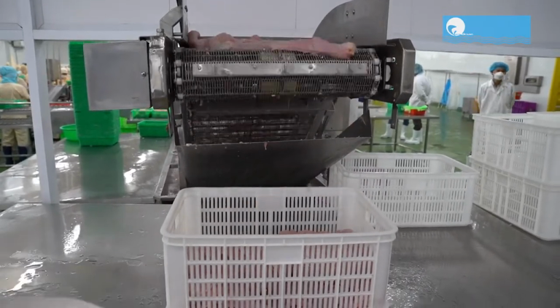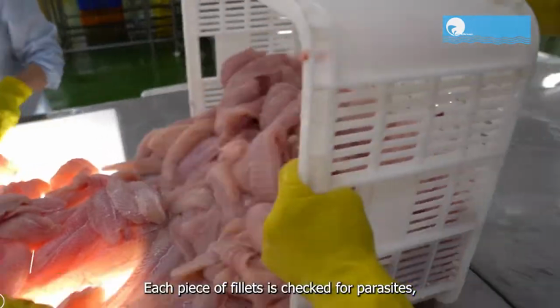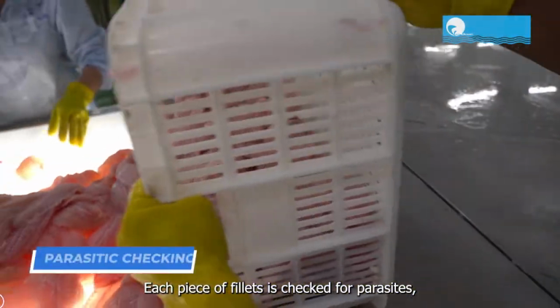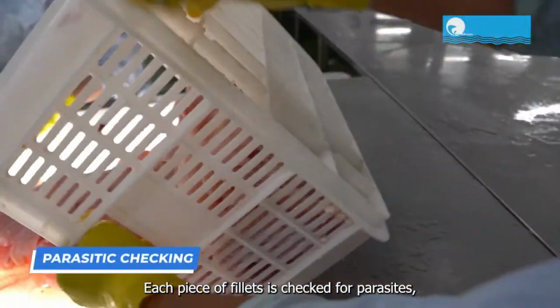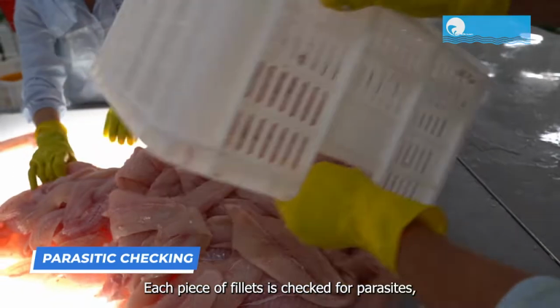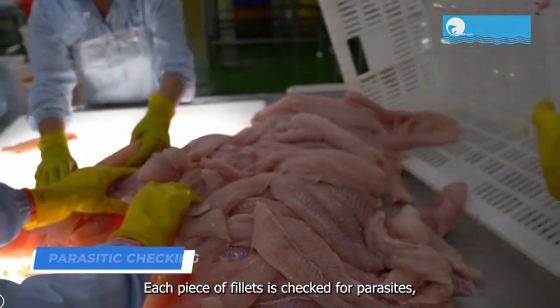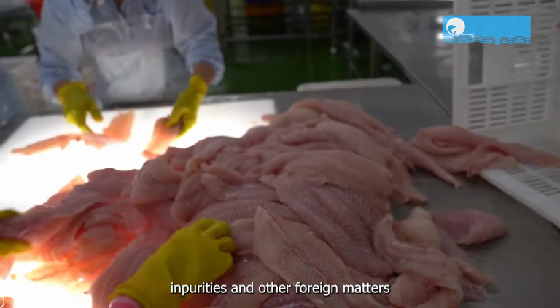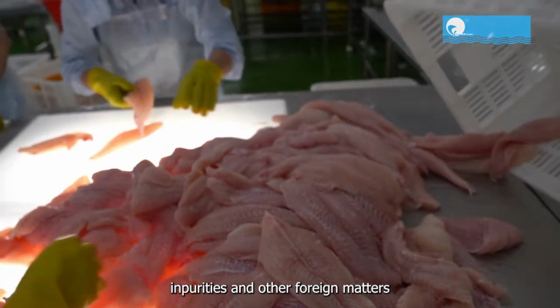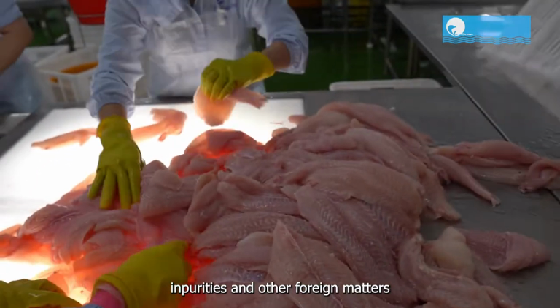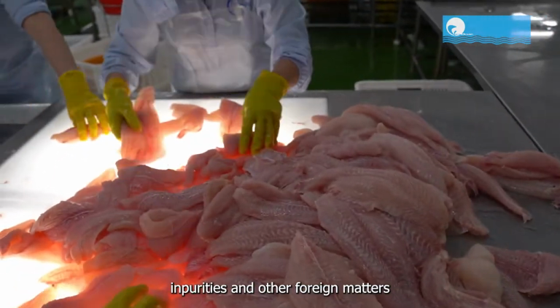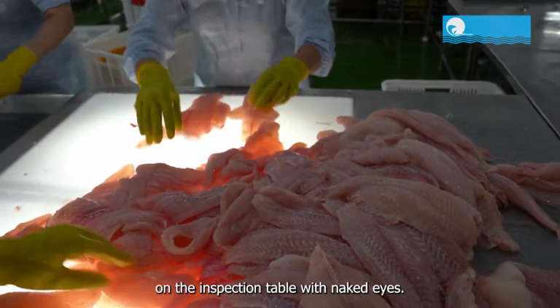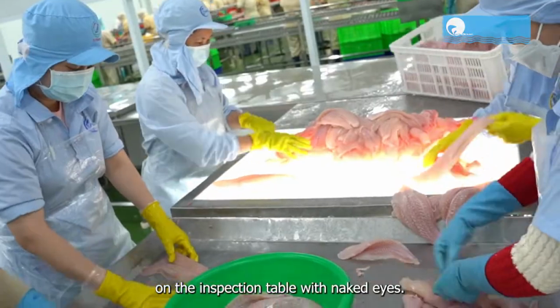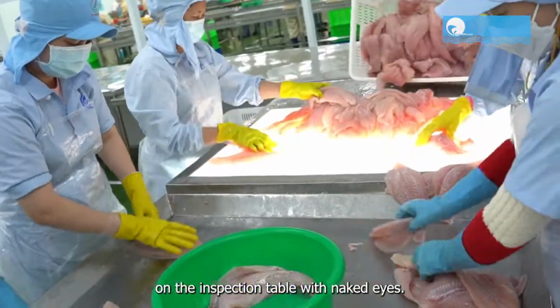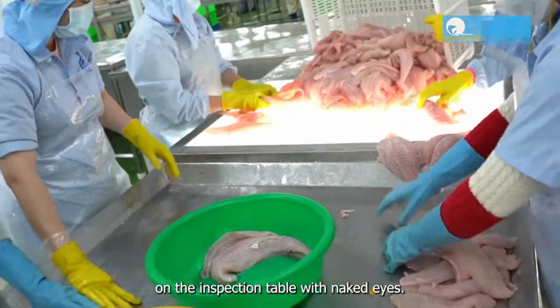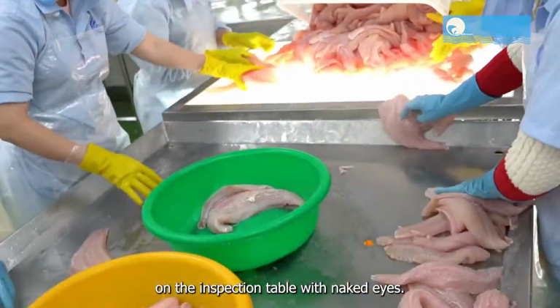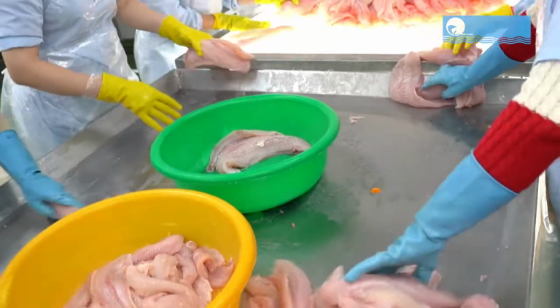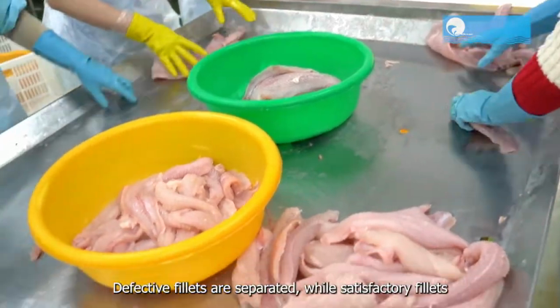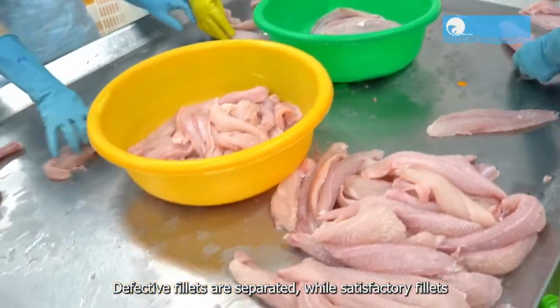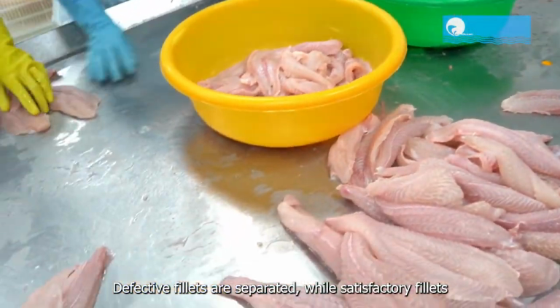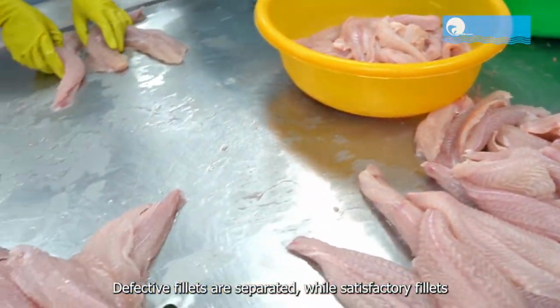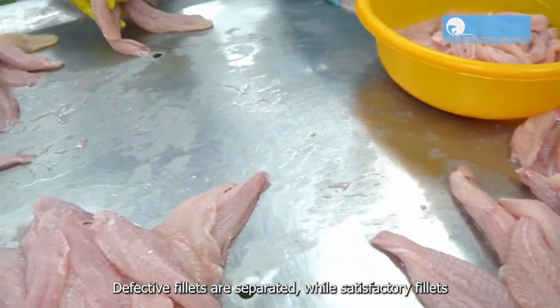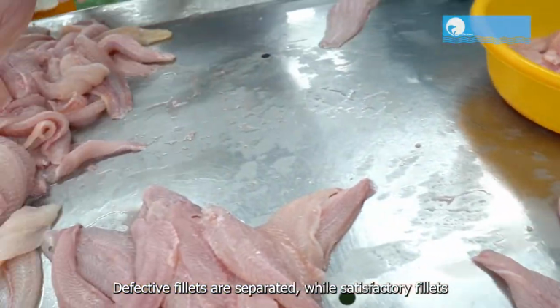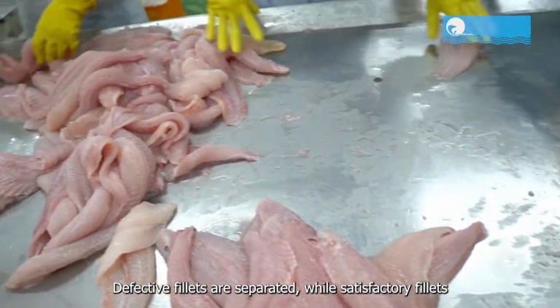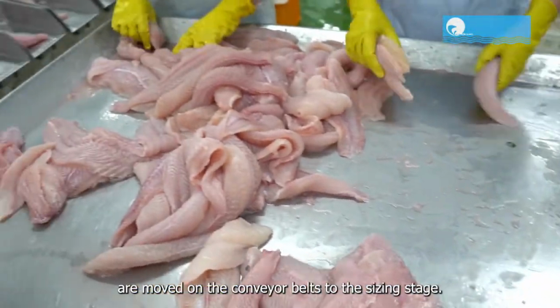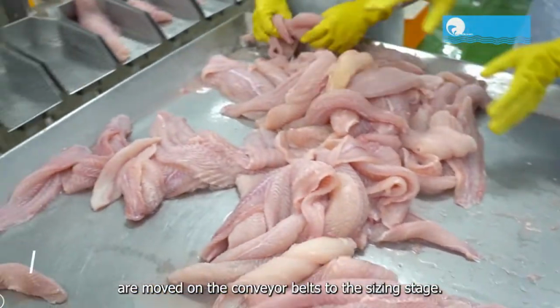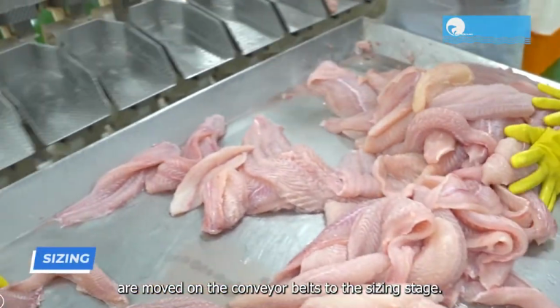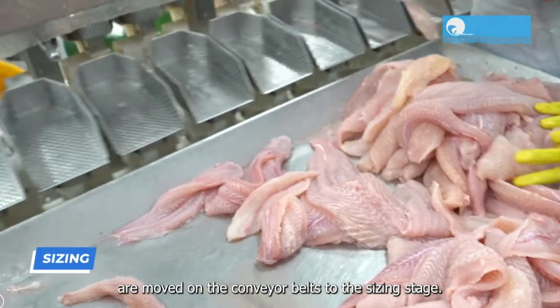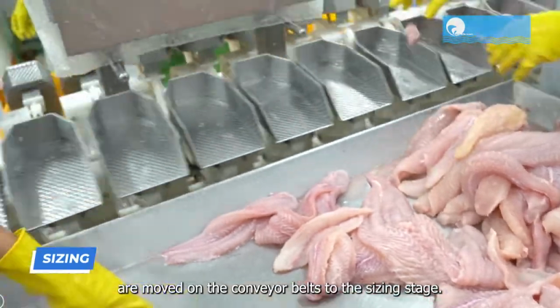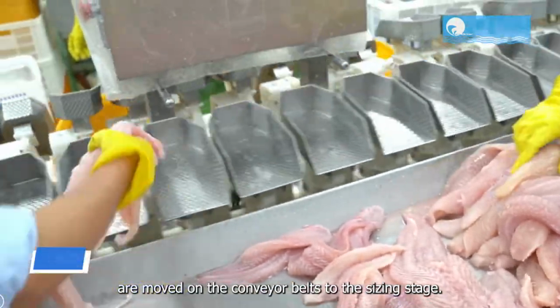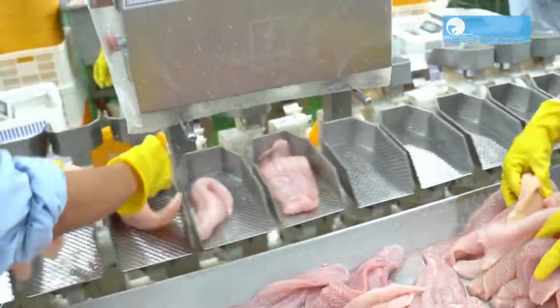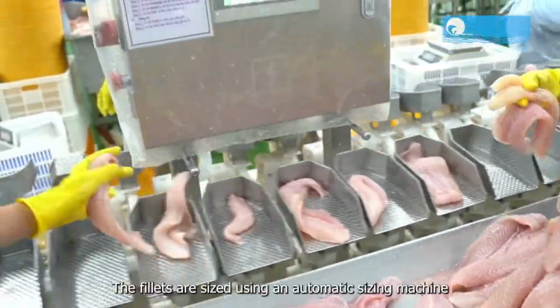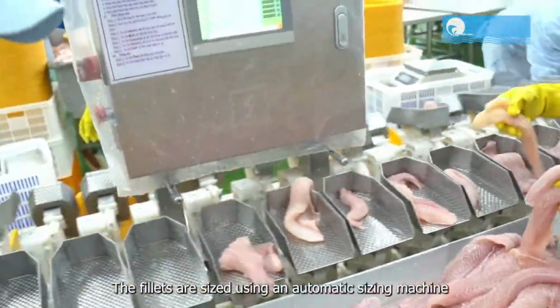Each piece of fillet is checked for parasites, impurities, and other foreign matters on the inspection table with the naked eye. Defective fillets are separated while satisfactory fillets are moved on the conveyor belts to the sizing stage.